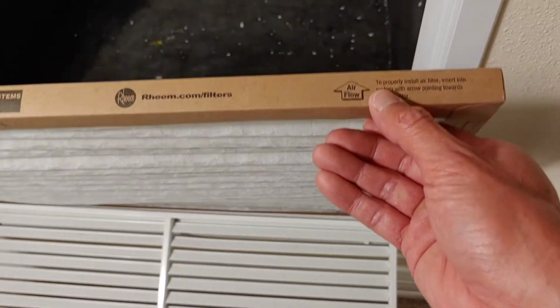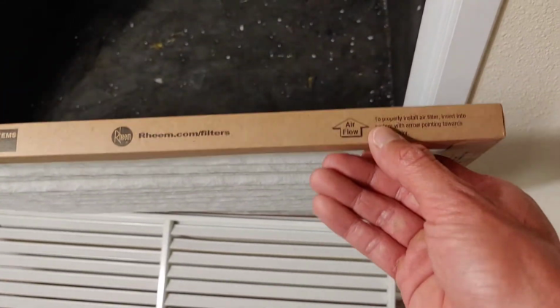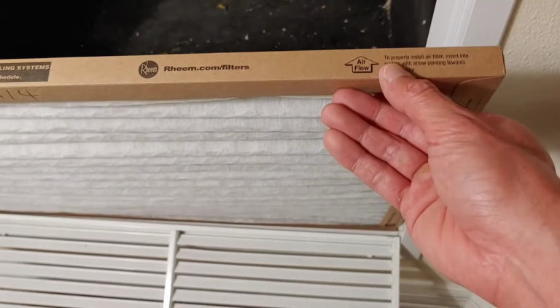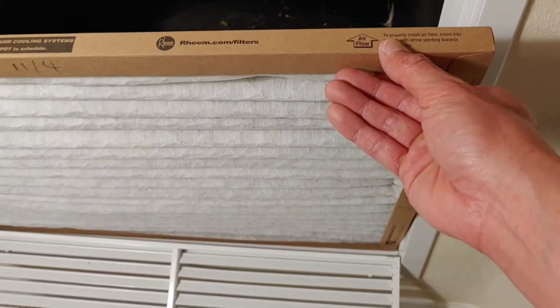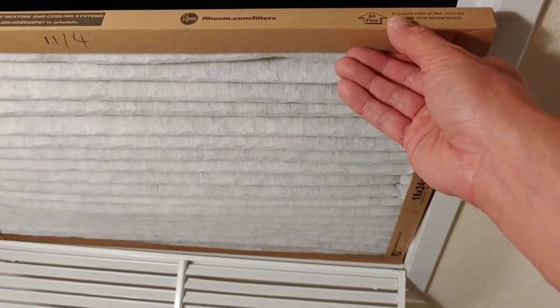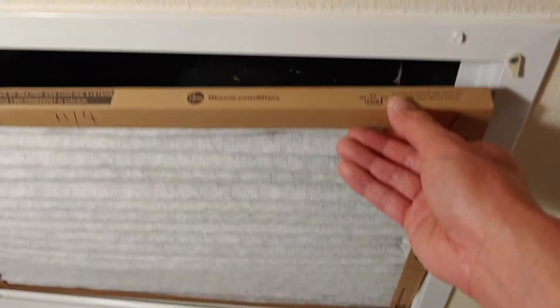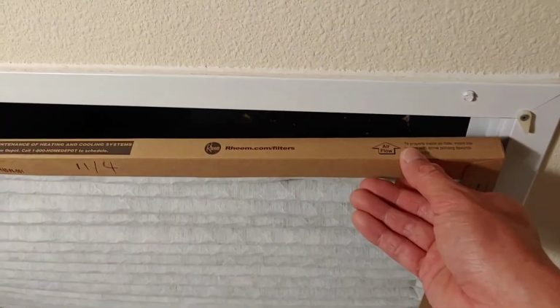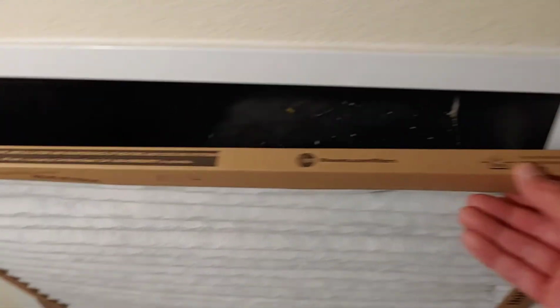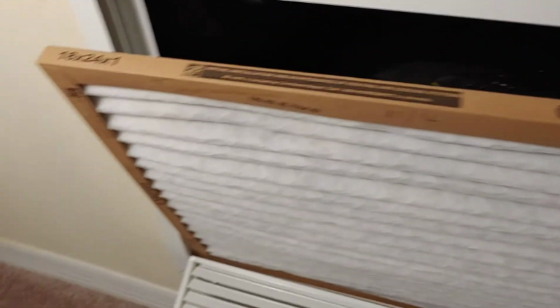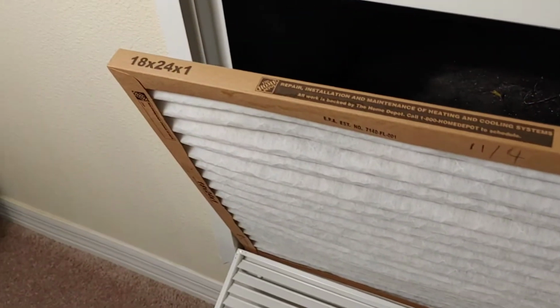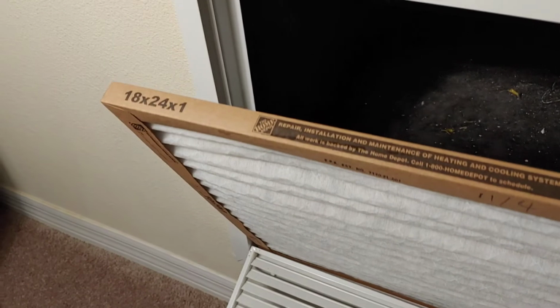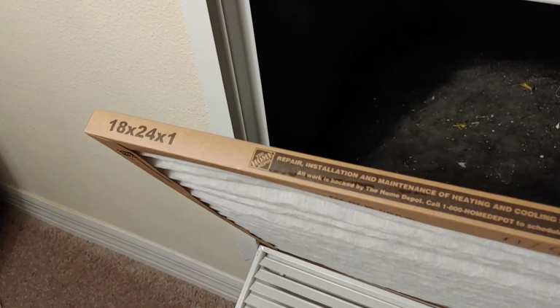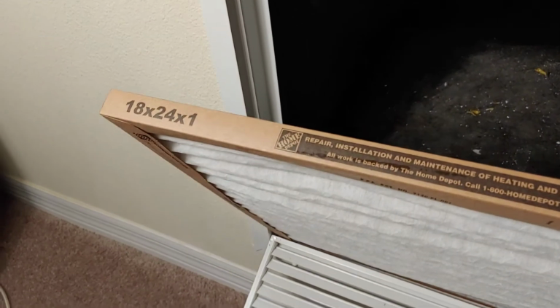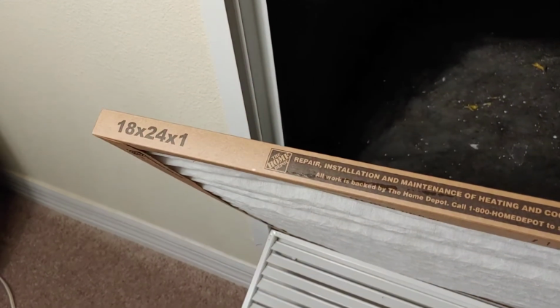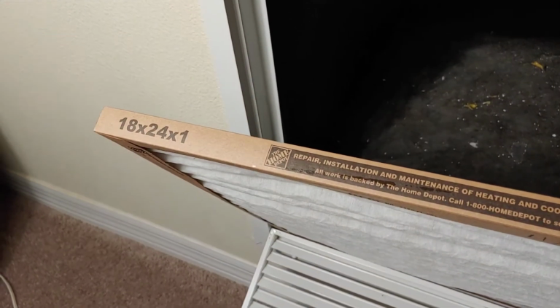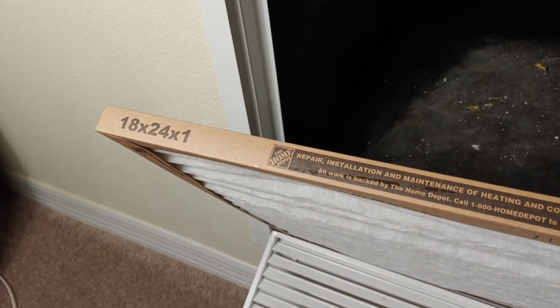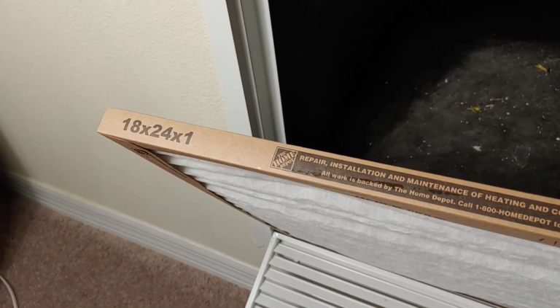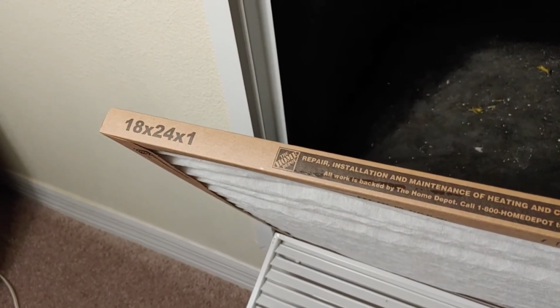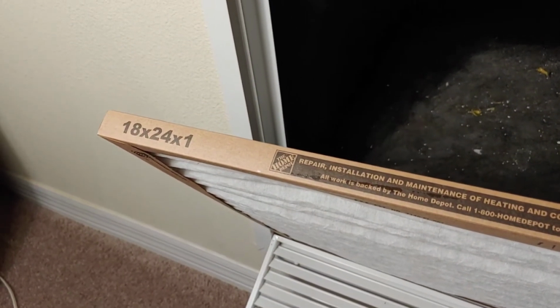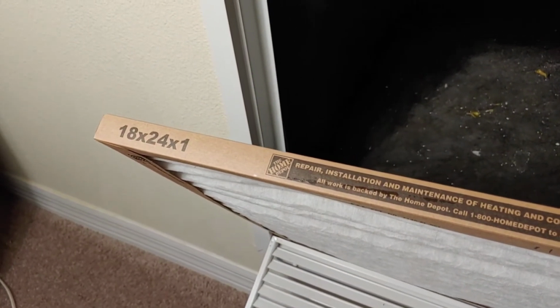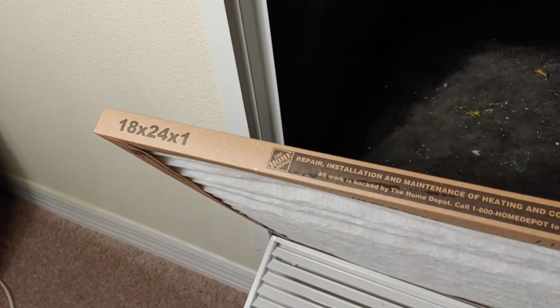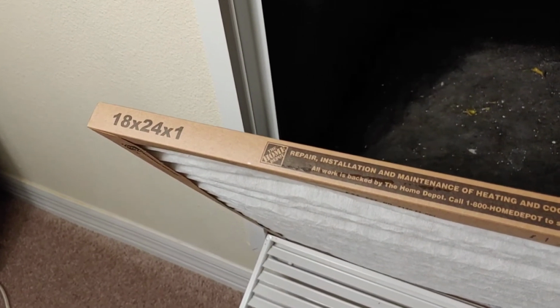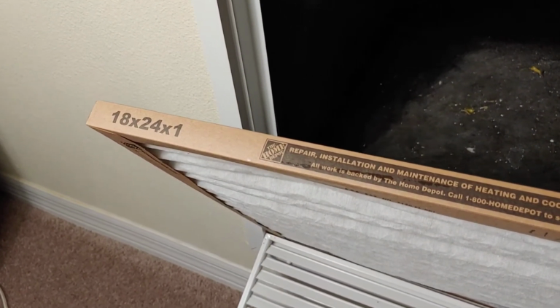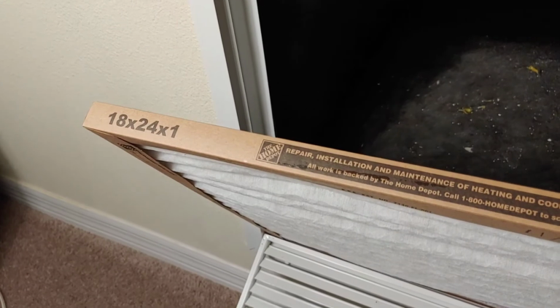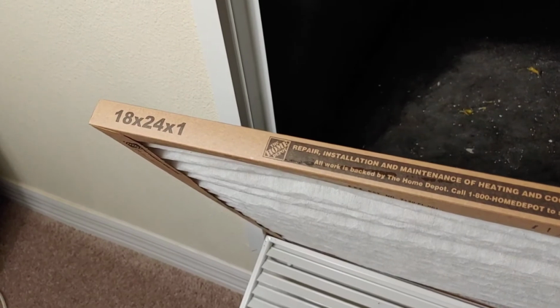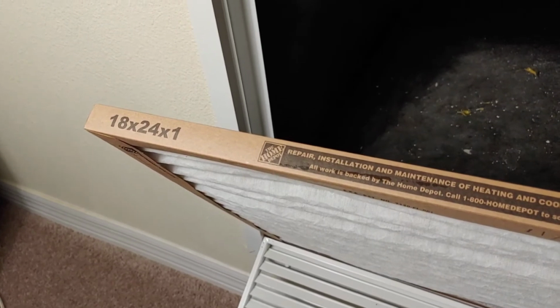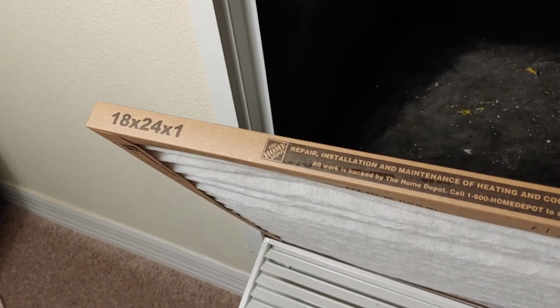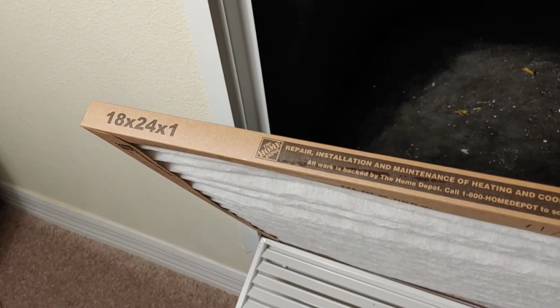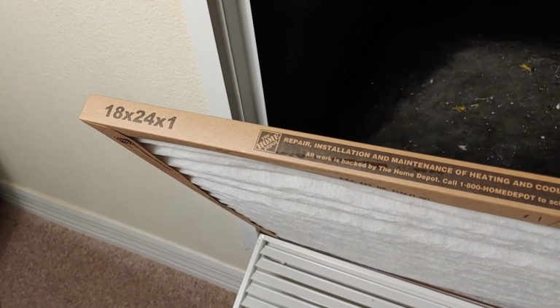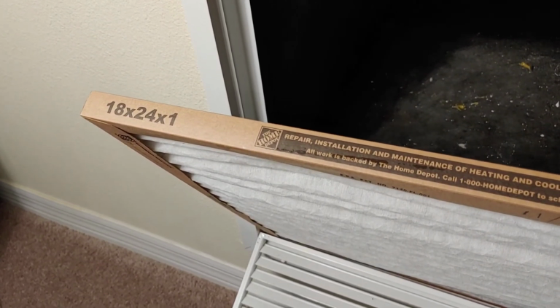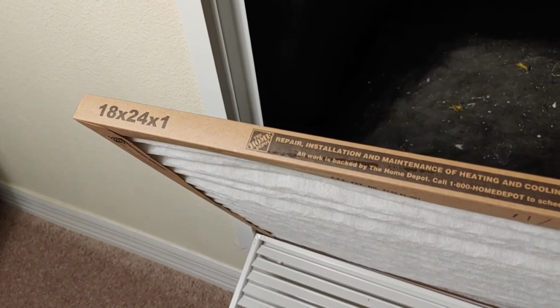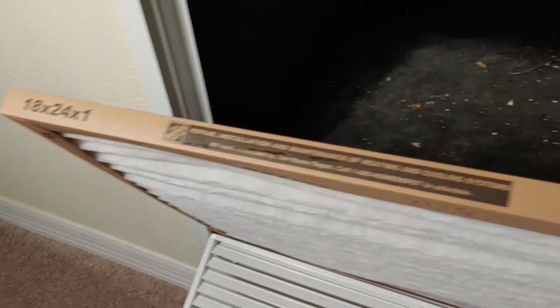So you'll just set it up that way. When you look at the size here, you just got to make sure that you're buying the right size air filter before you install it.